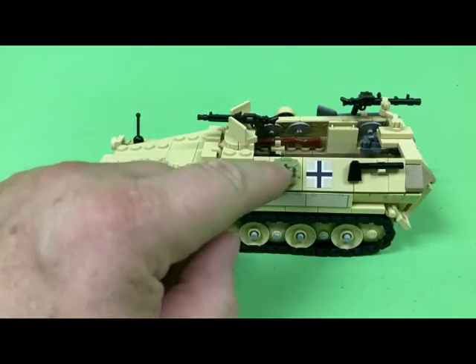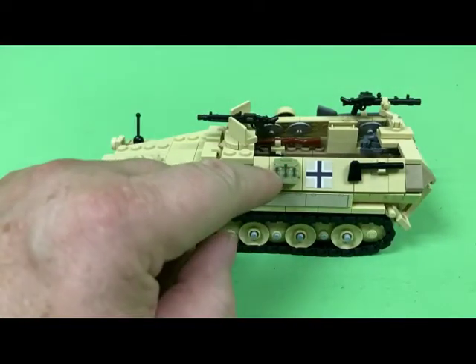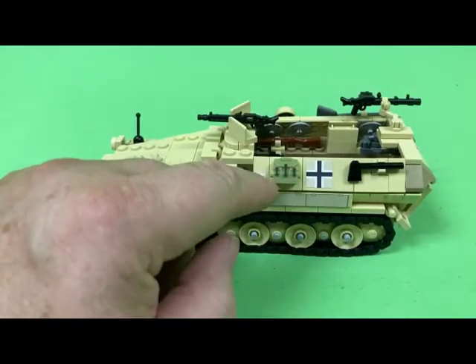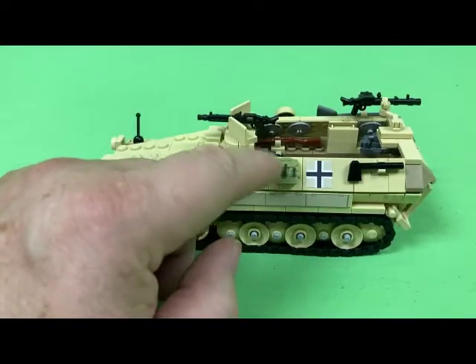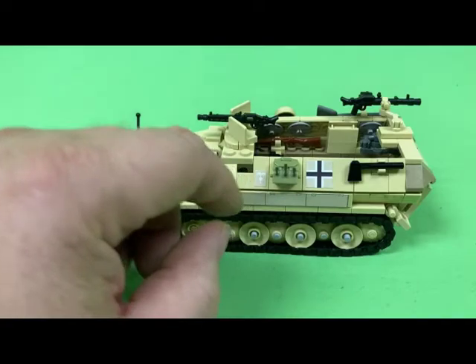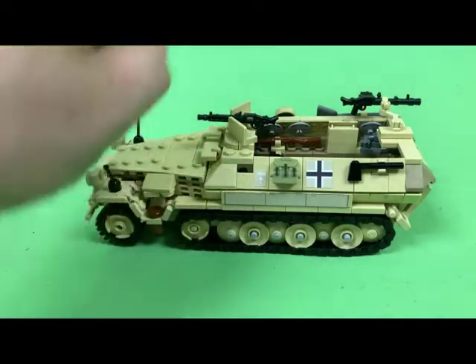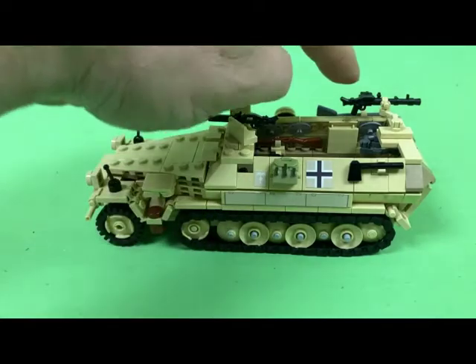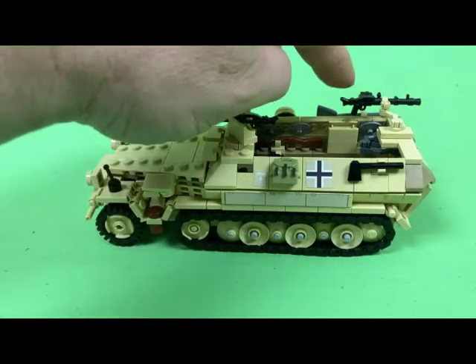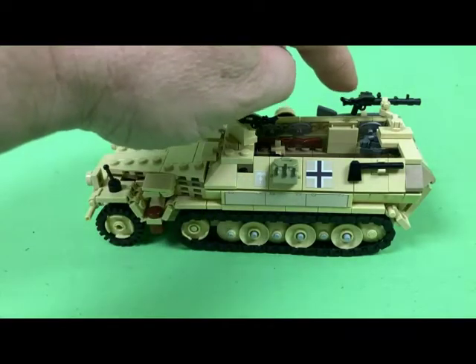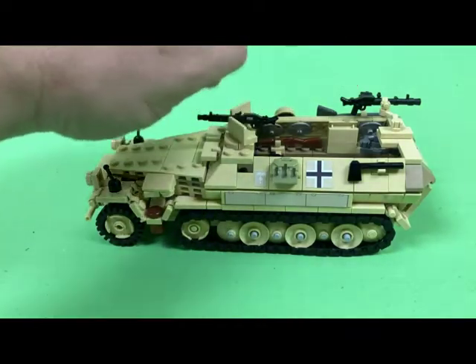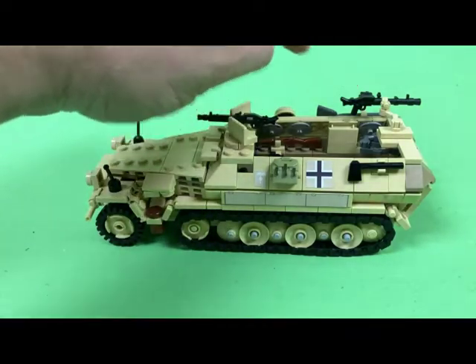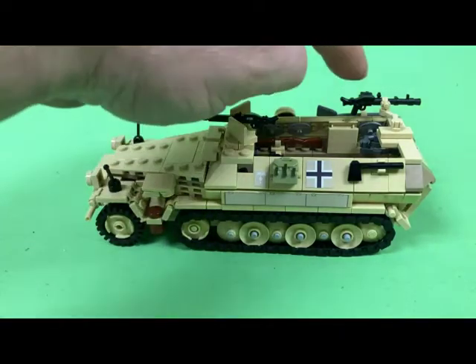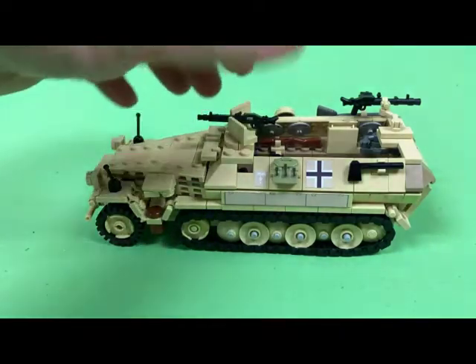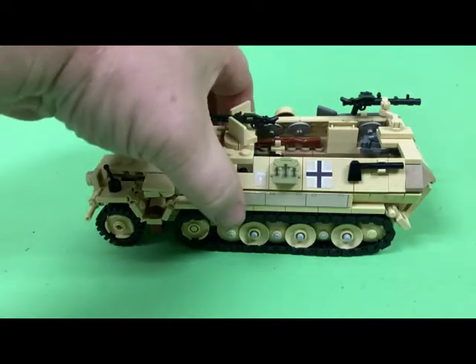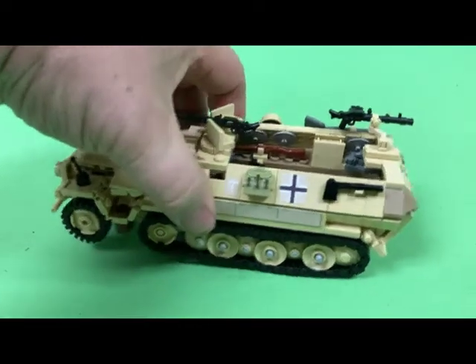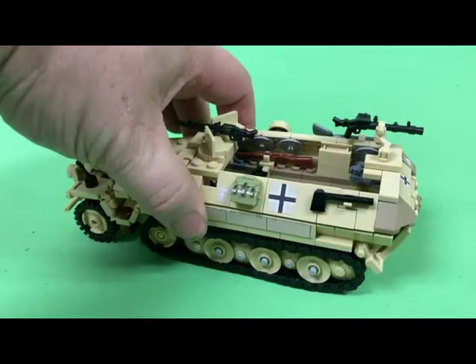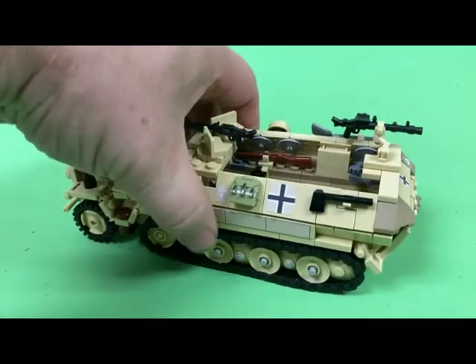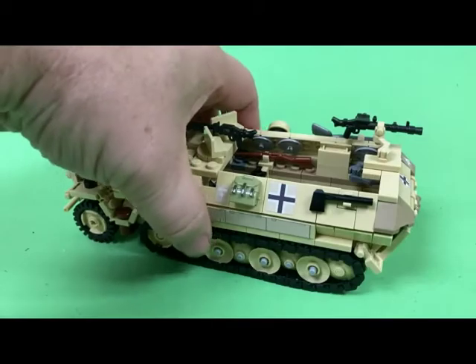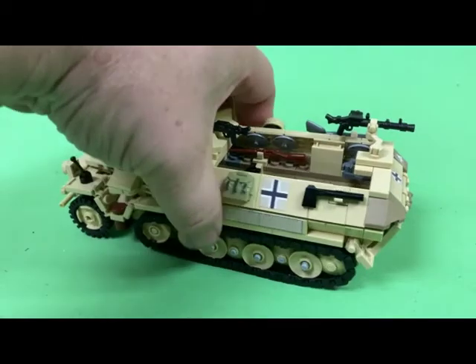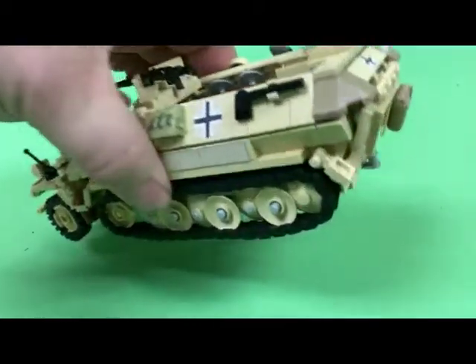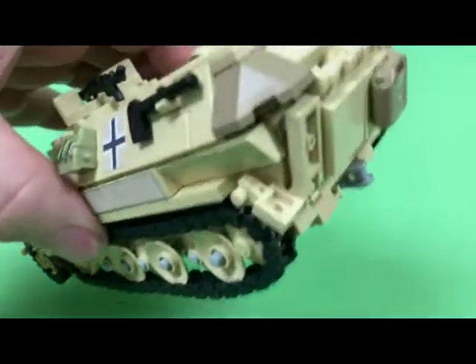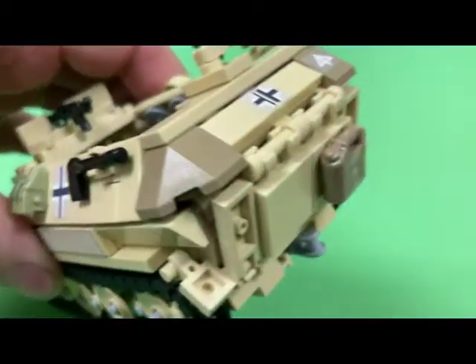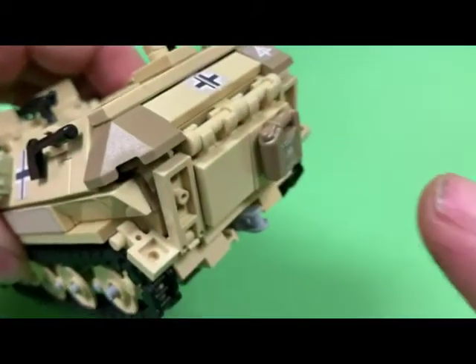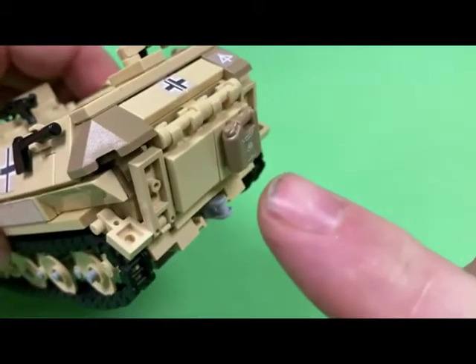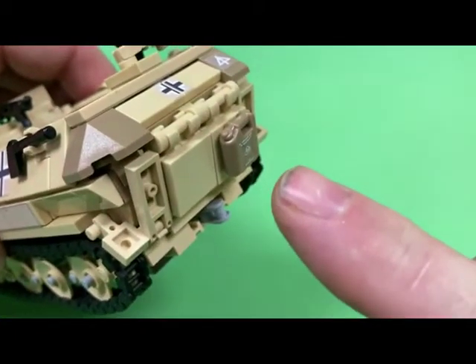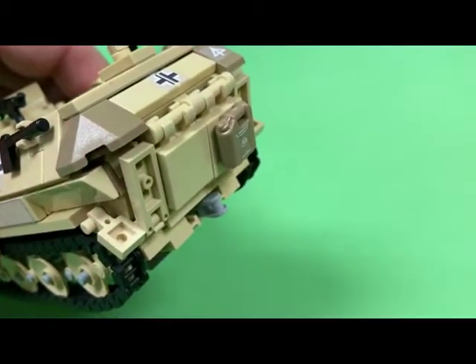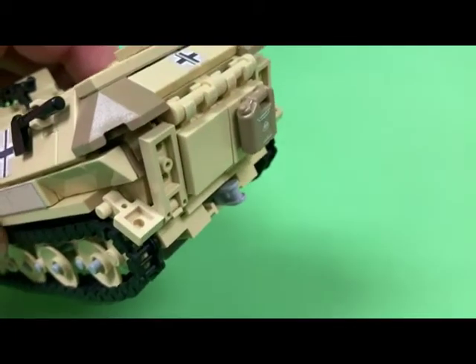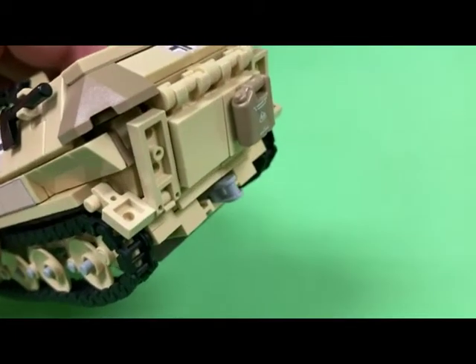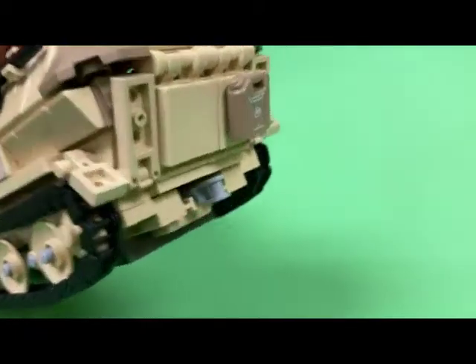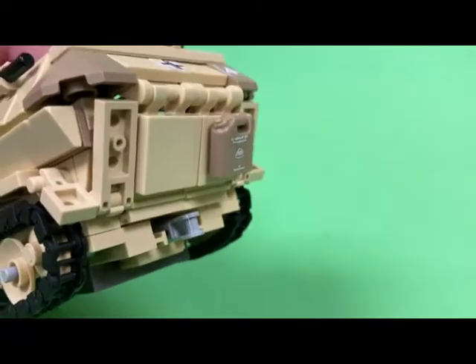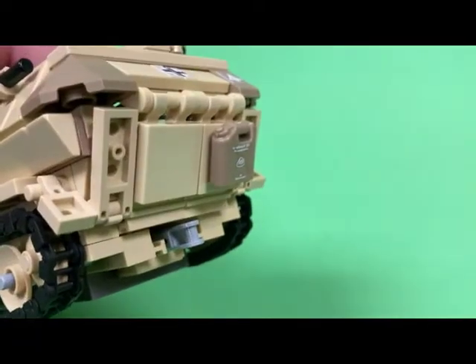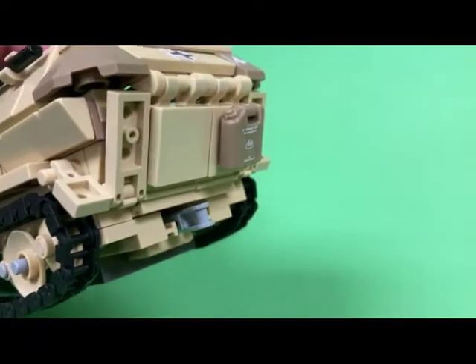This is the Brick Forge rucksack, and this MG is from Brick Warriors — sorry, just got that a little confused. And then this jerry can here is from the Minifig Company, down in Florida.